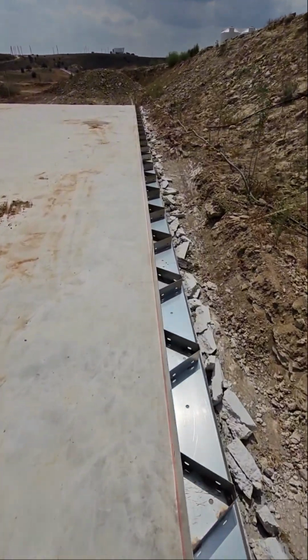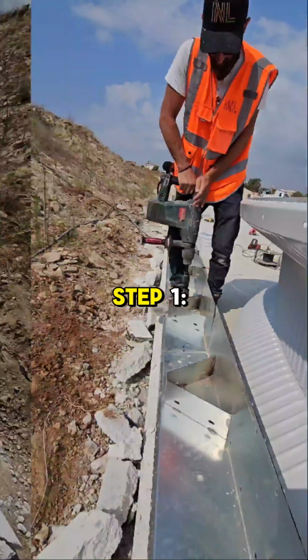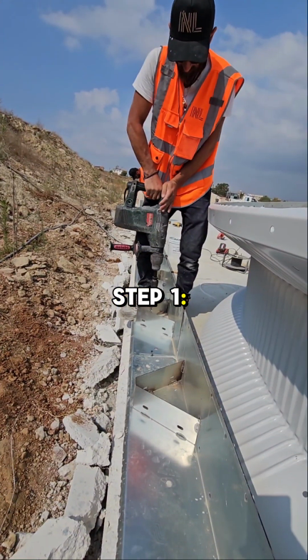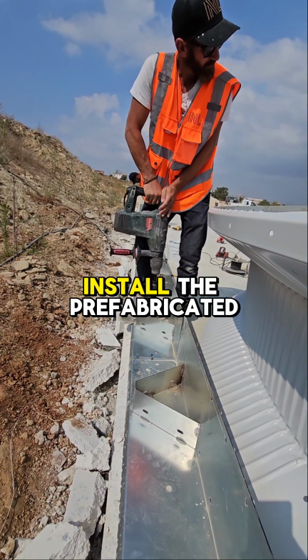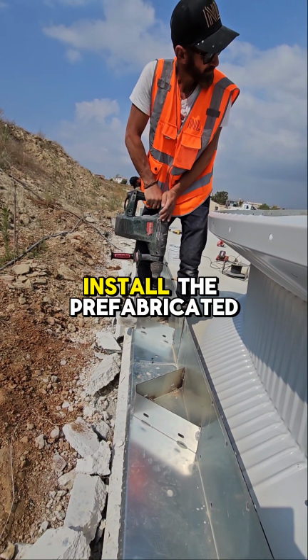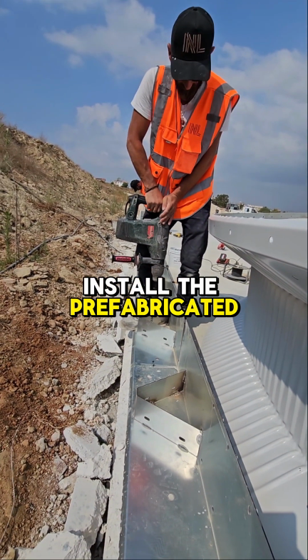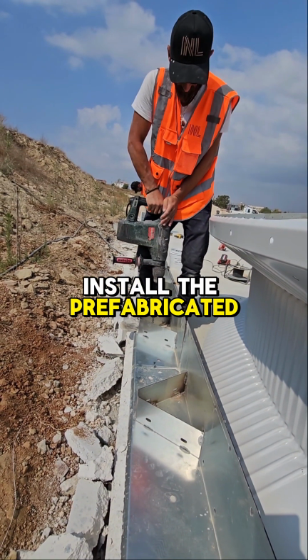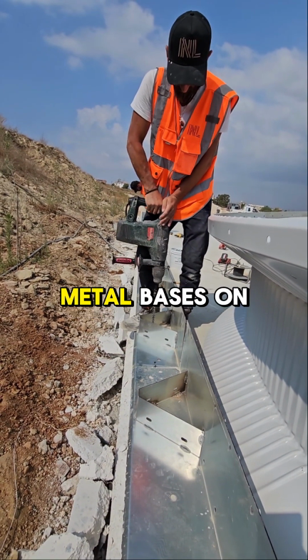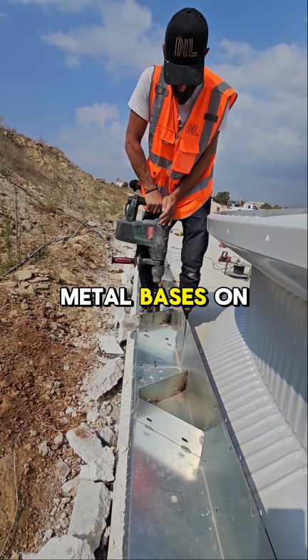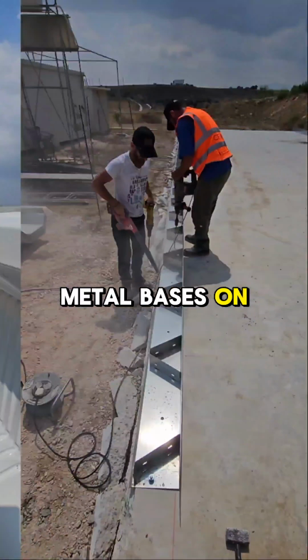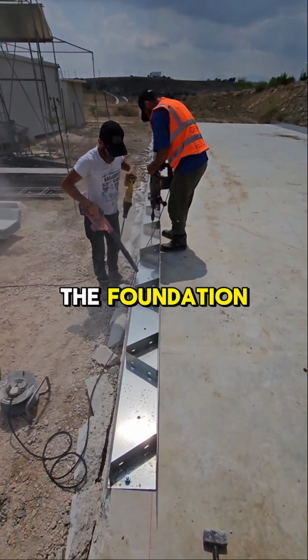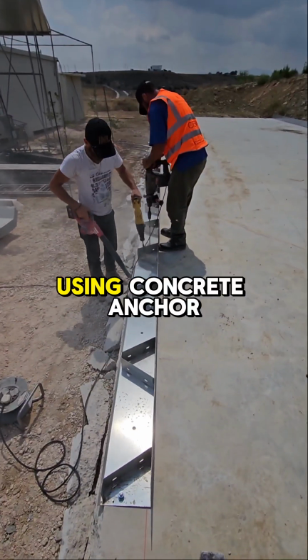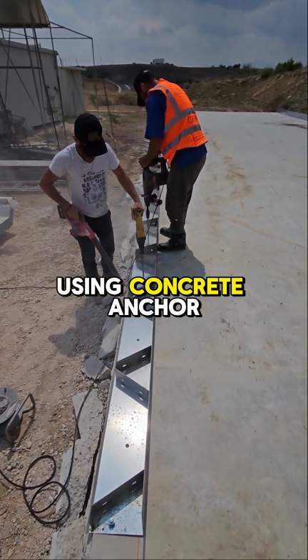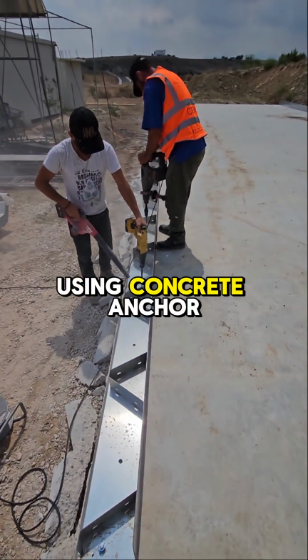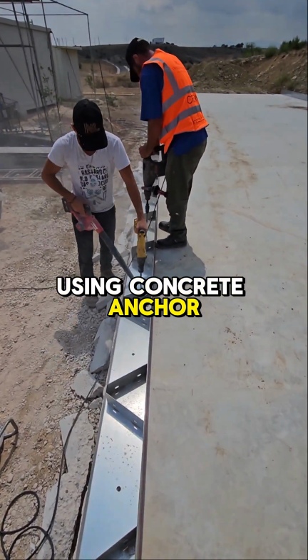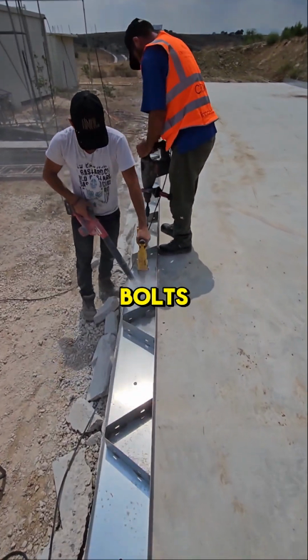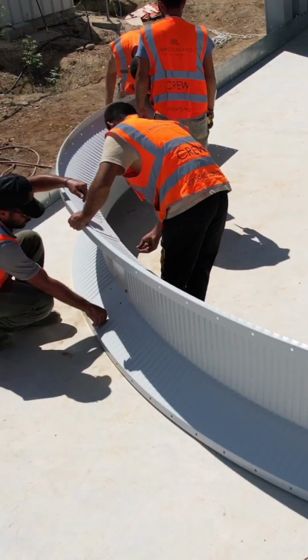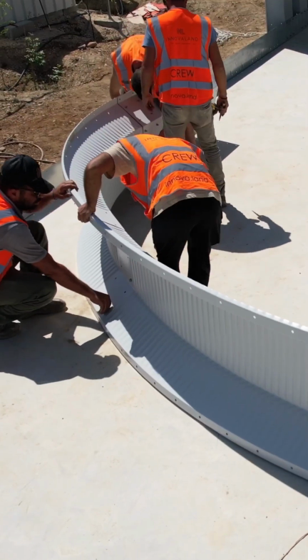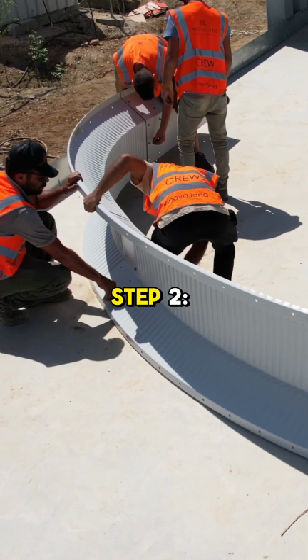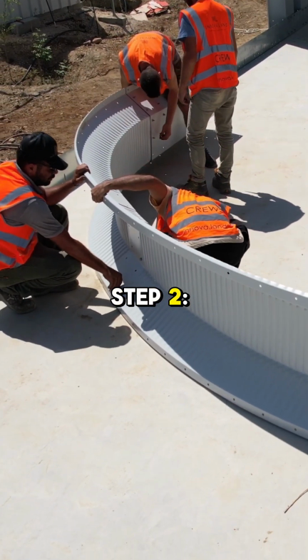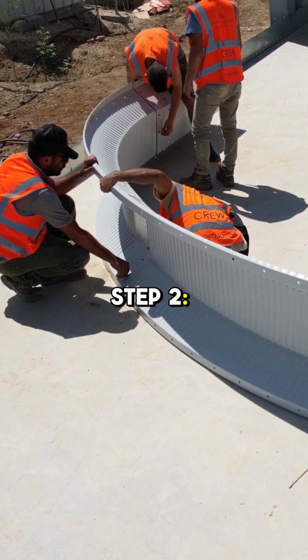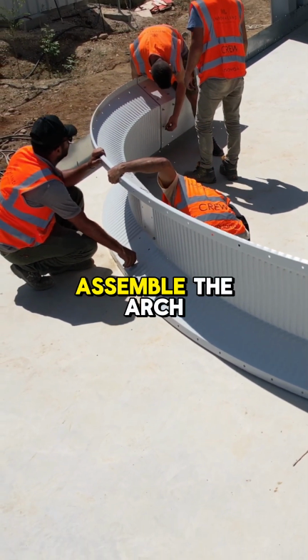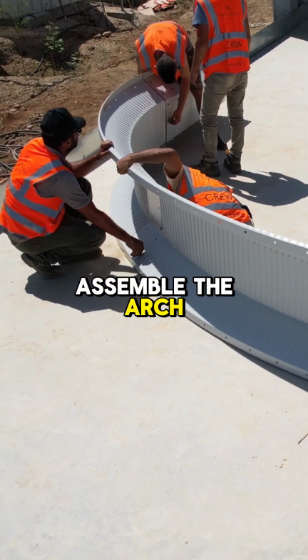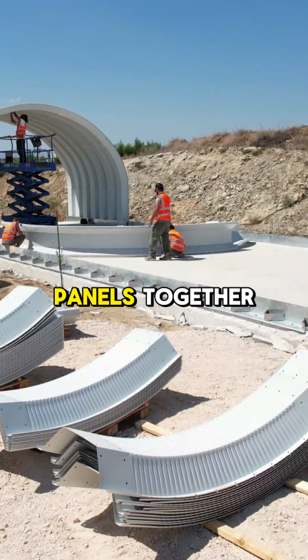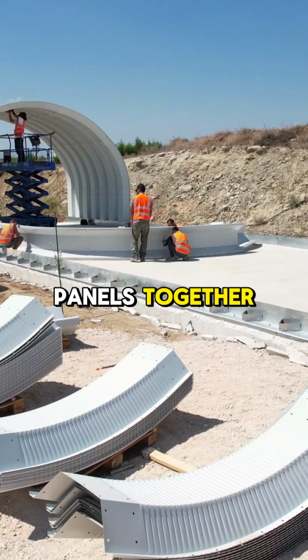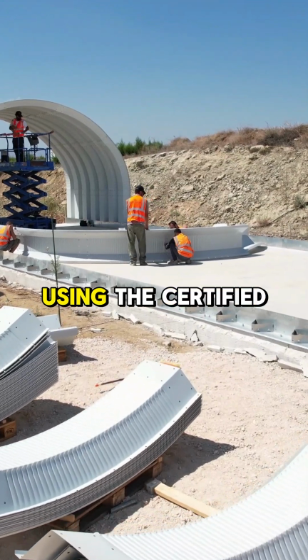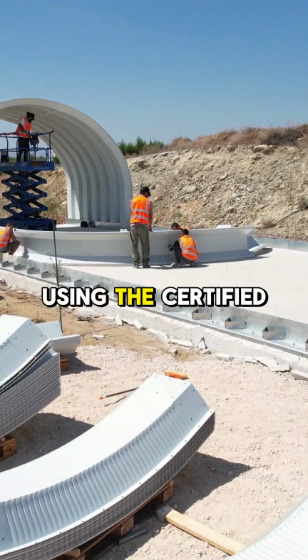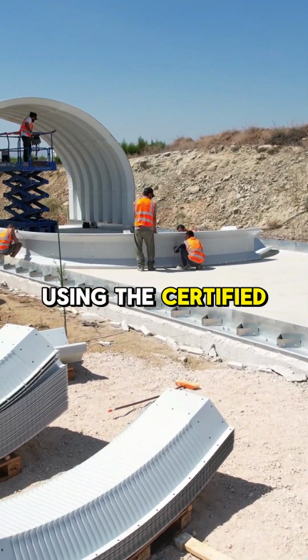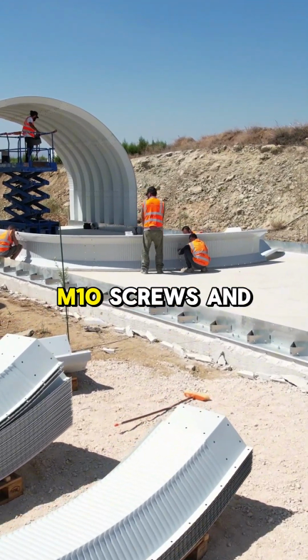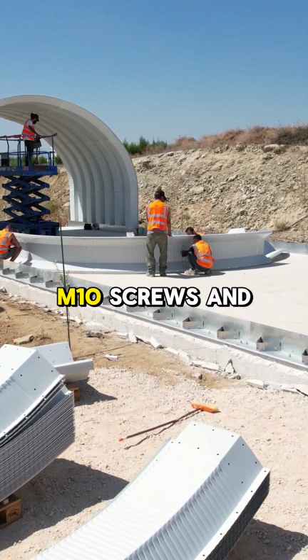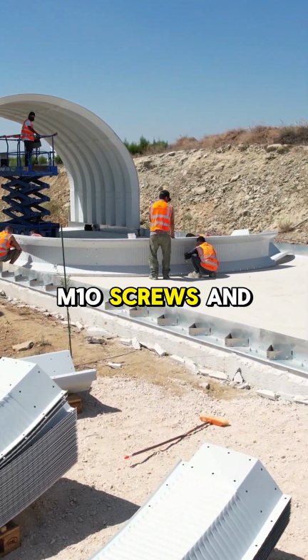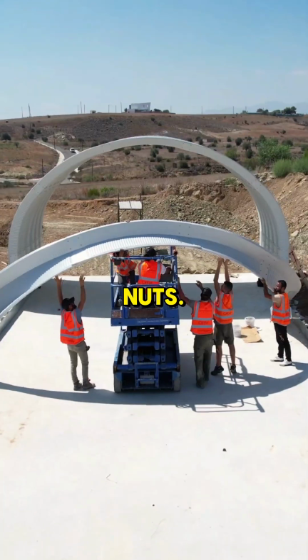Step 1: Install the prefabricated metal bases on the foundation using concrete anchor bolts. Step 2: Assemble the arch panels together using the certified M10 screws and nuts.